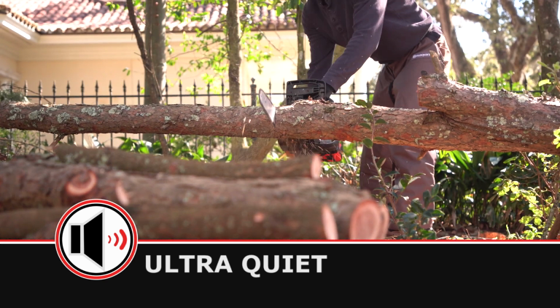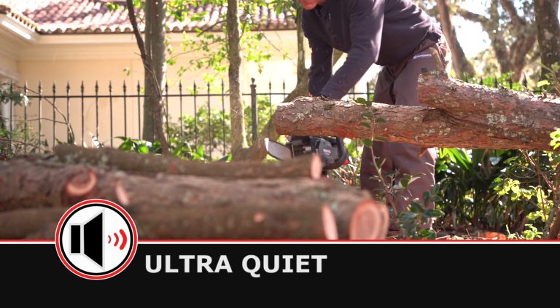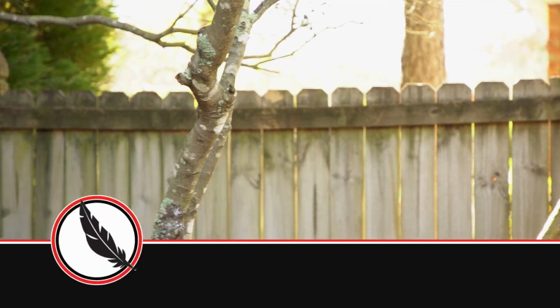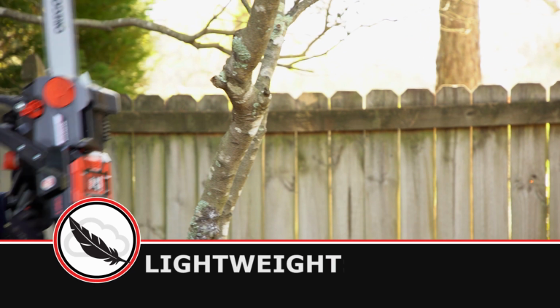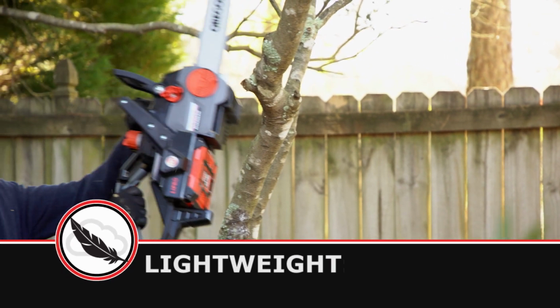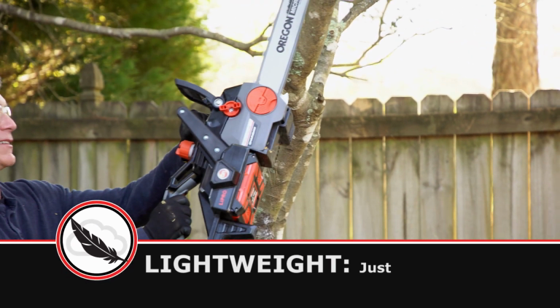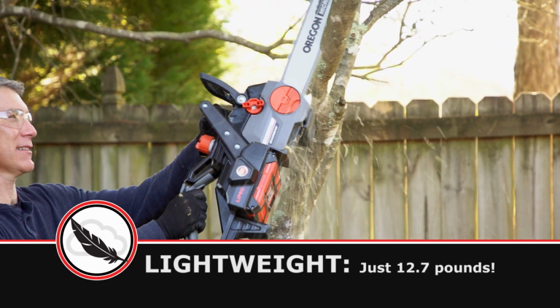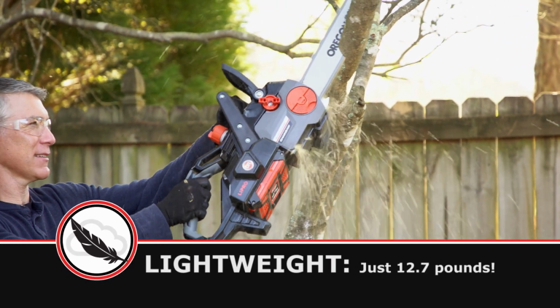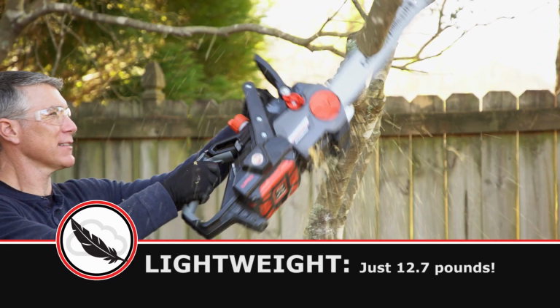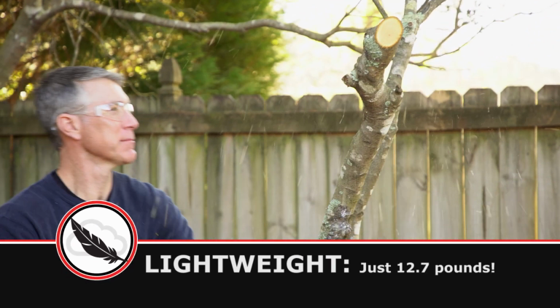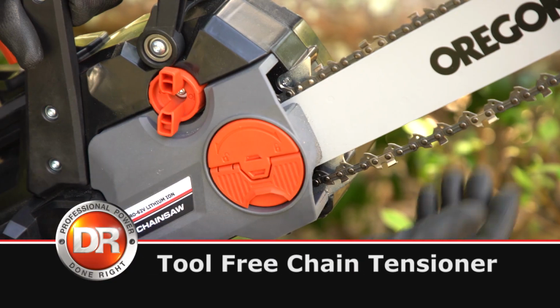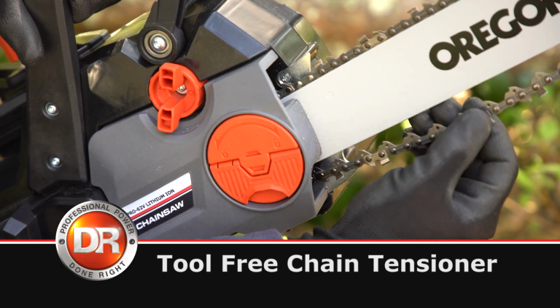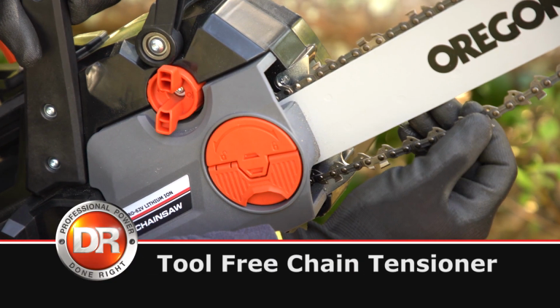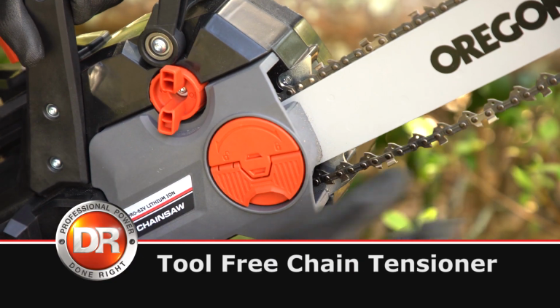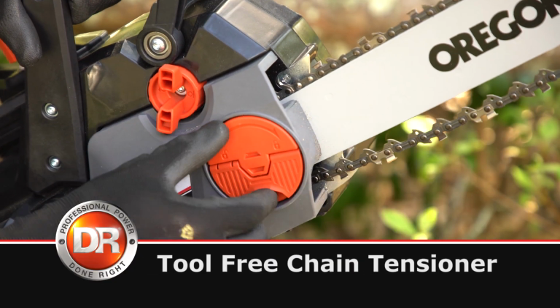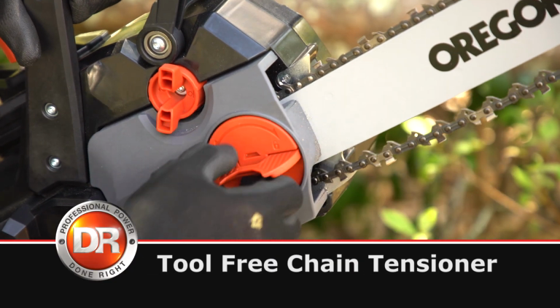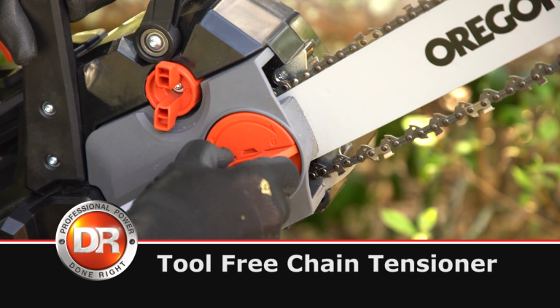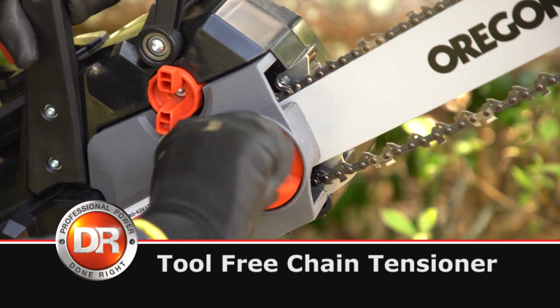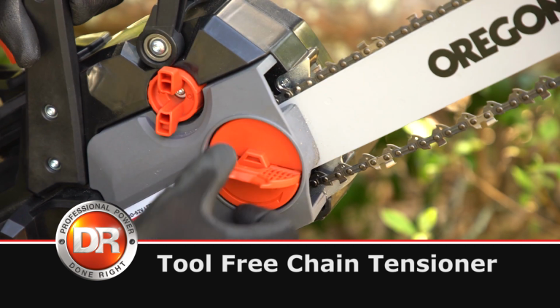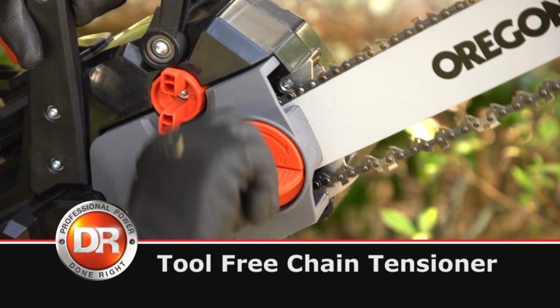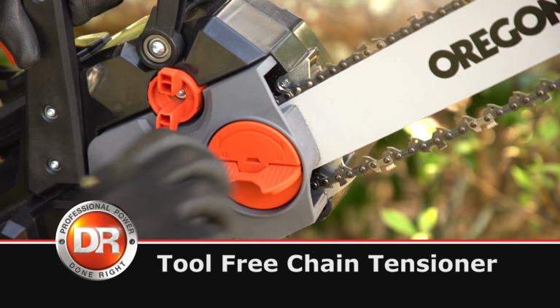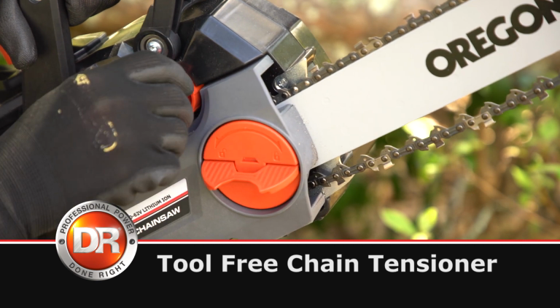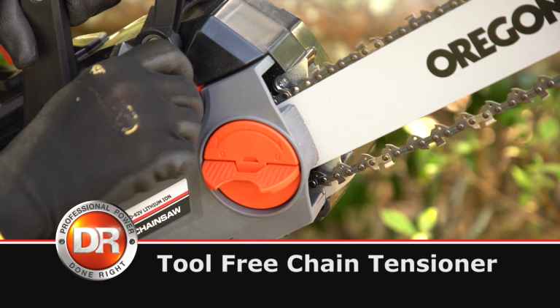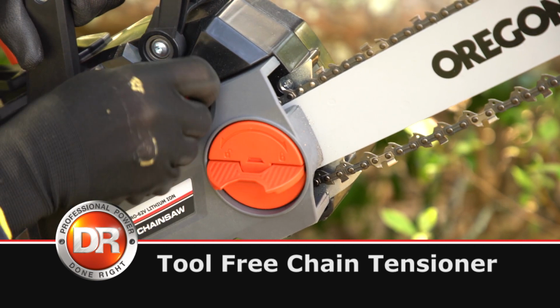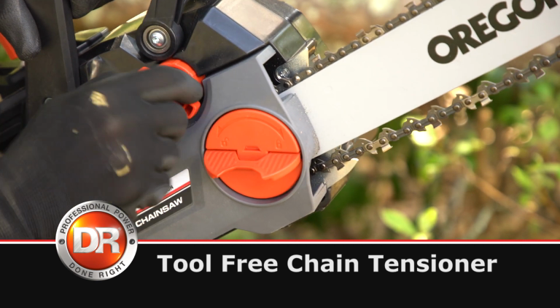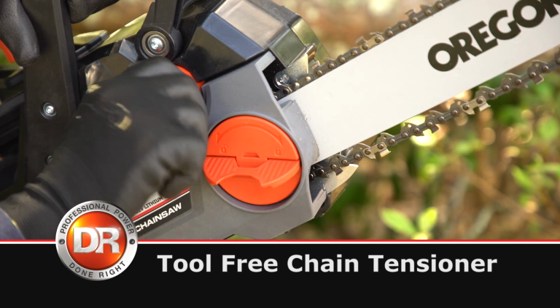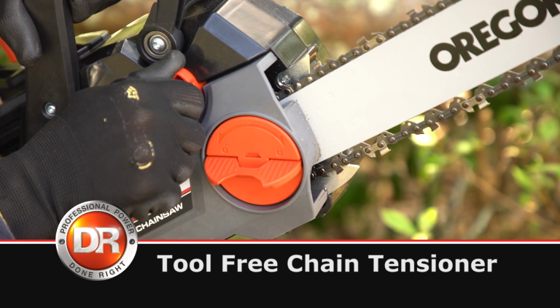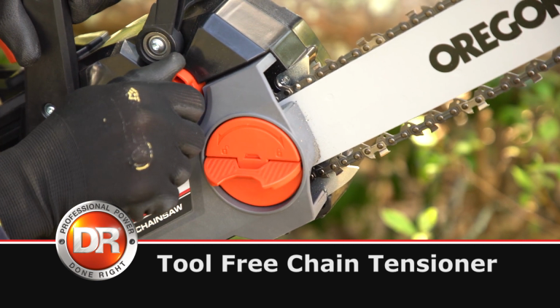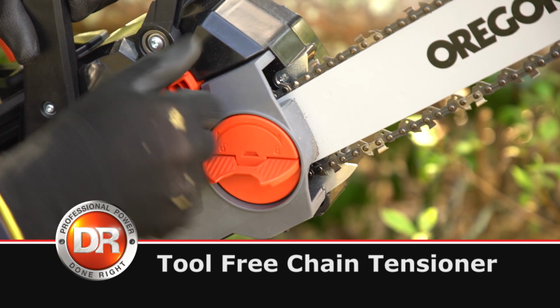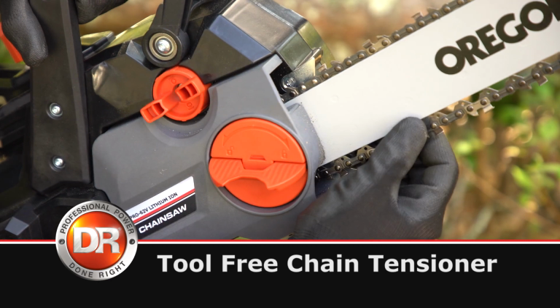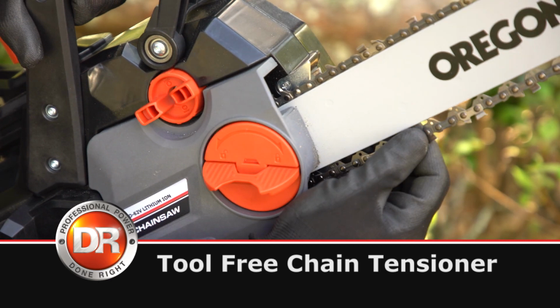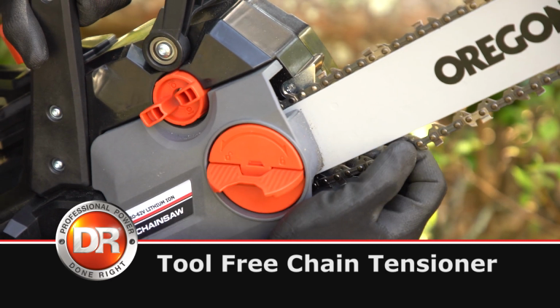The lightweight design allows for extended use without strain. If you need to adjust the chain's tension, you can do so quickly, without tools. And for when the work is done, we include a protective scabbard for safe storage.